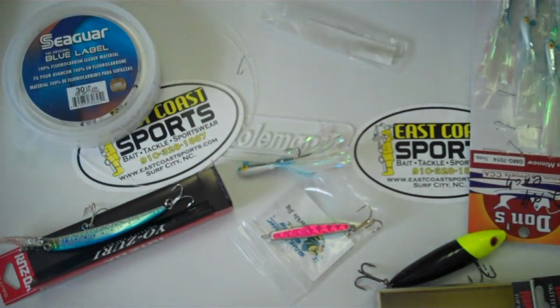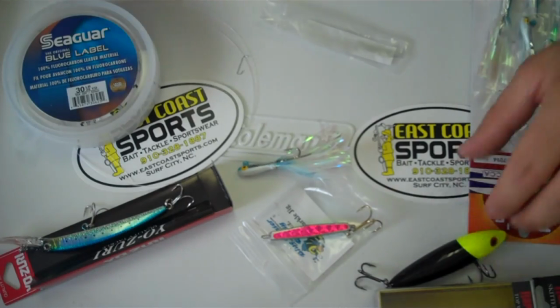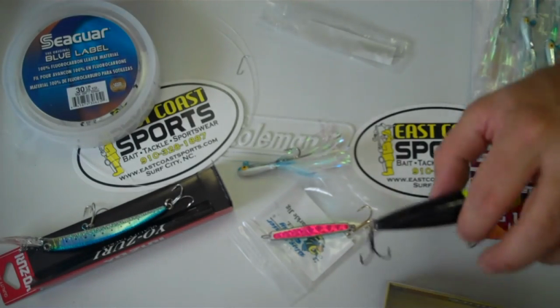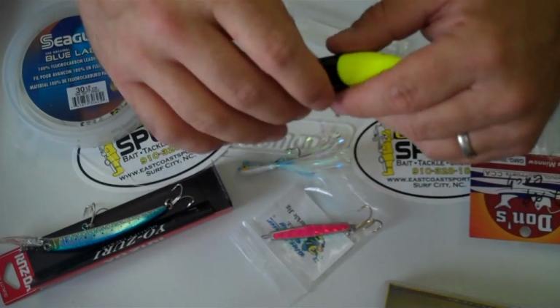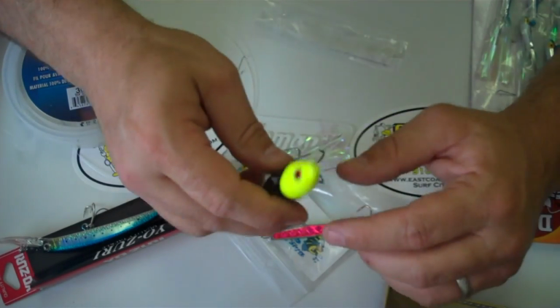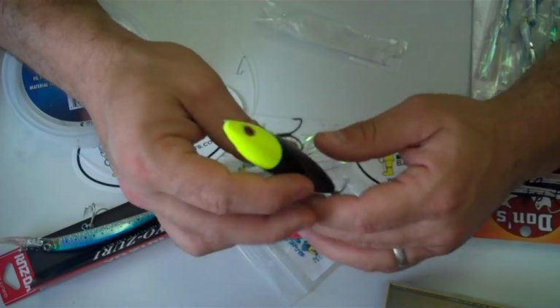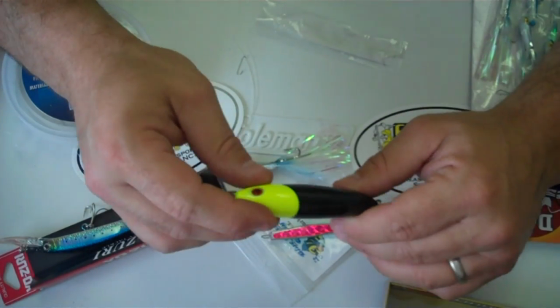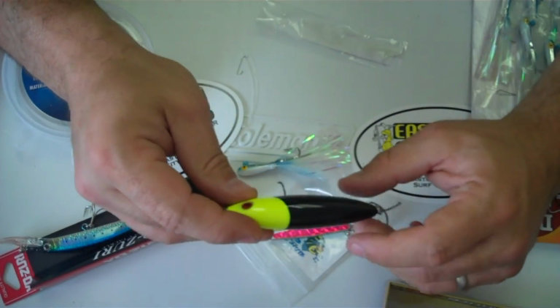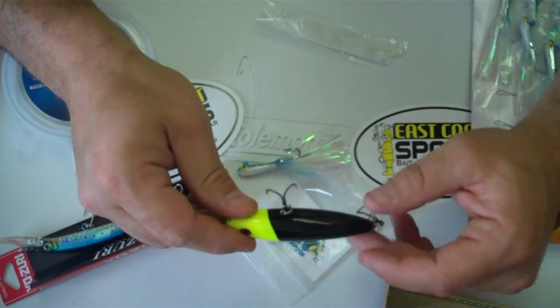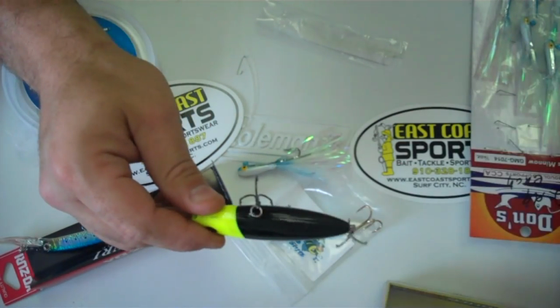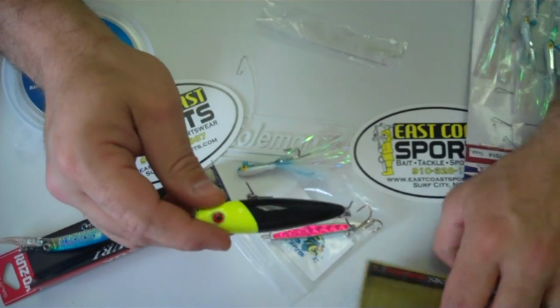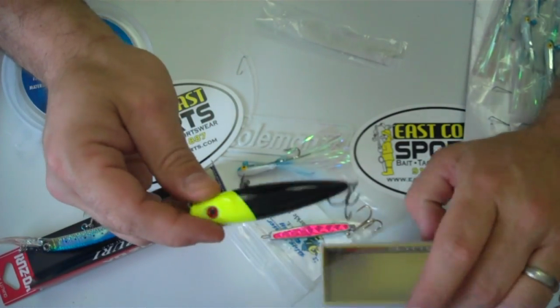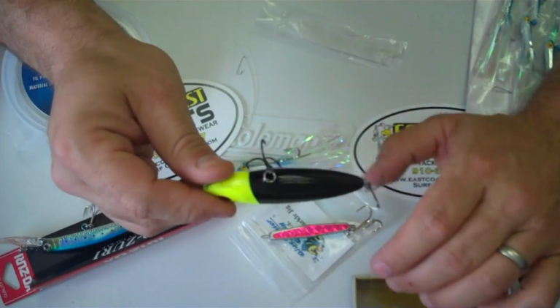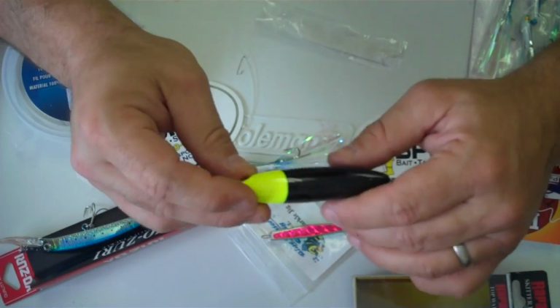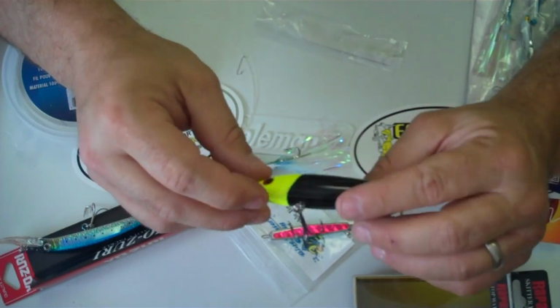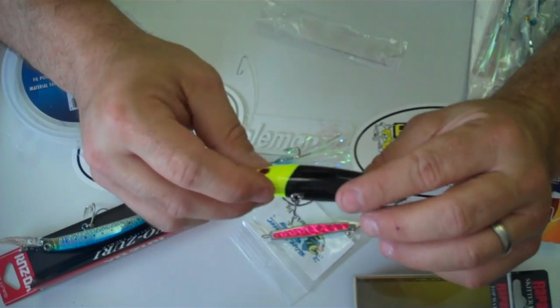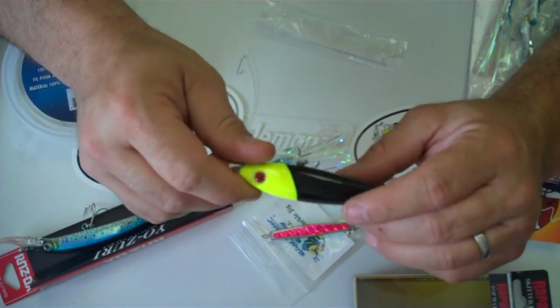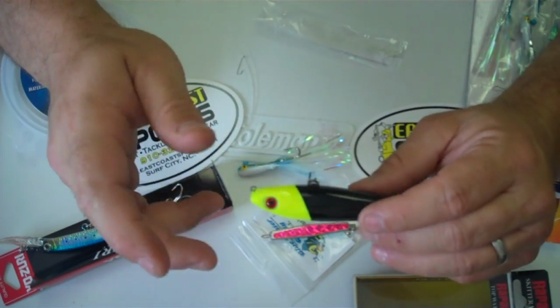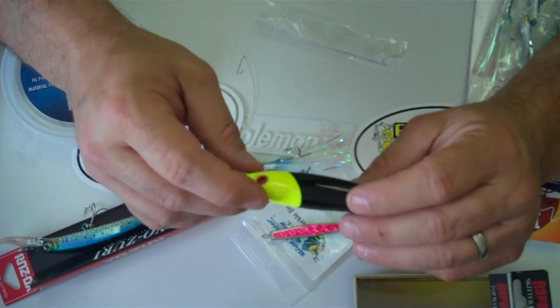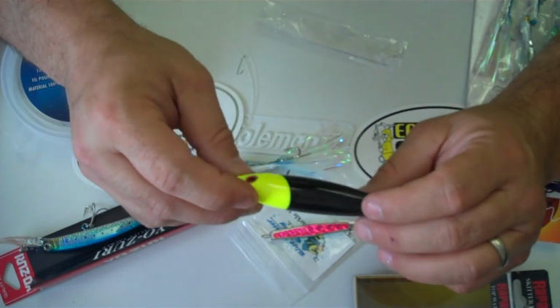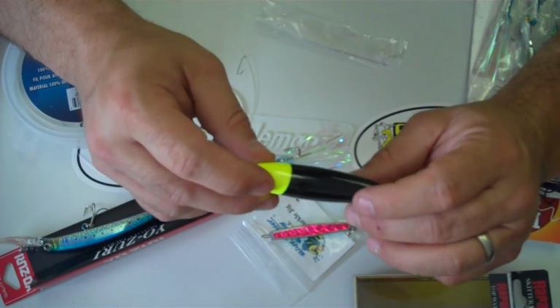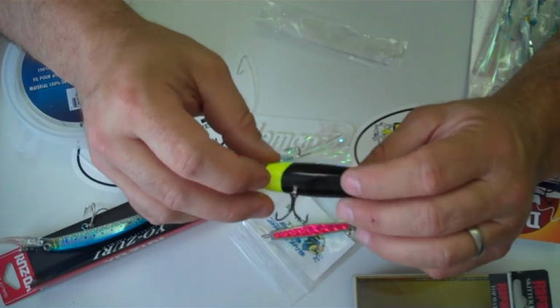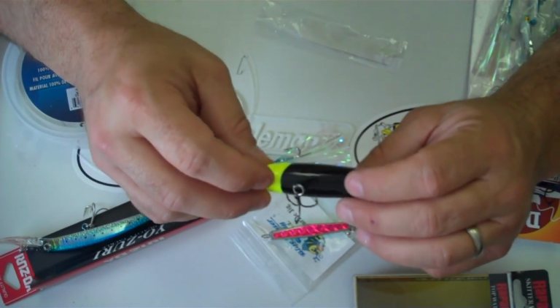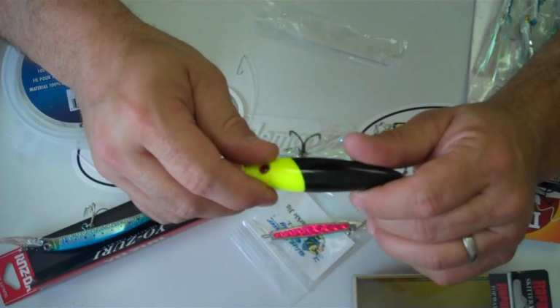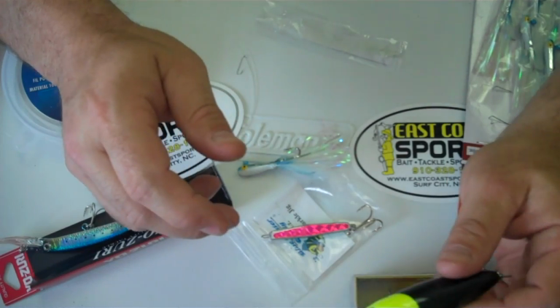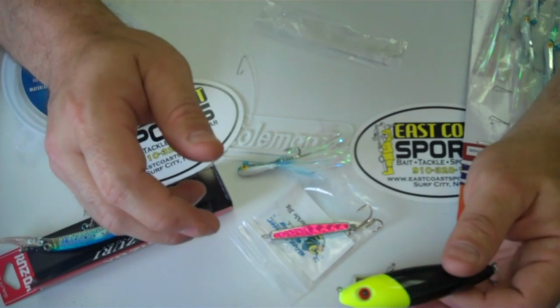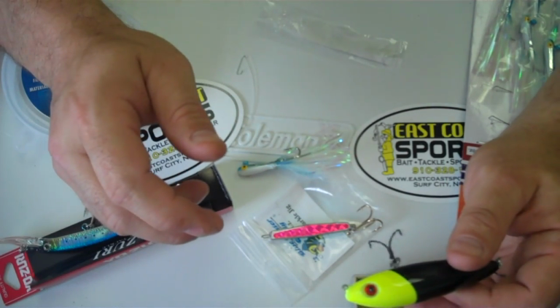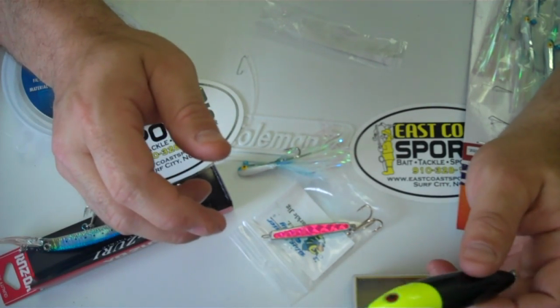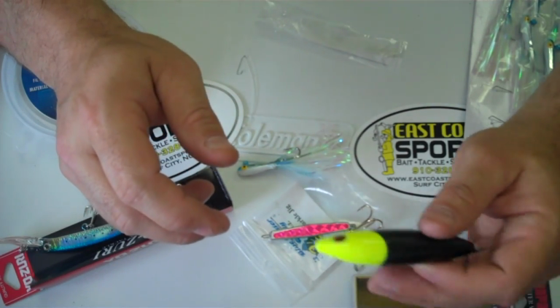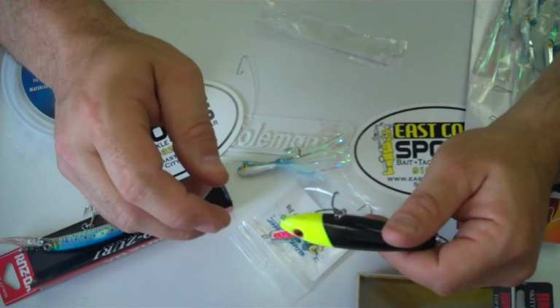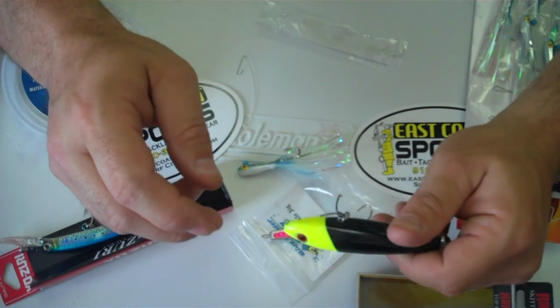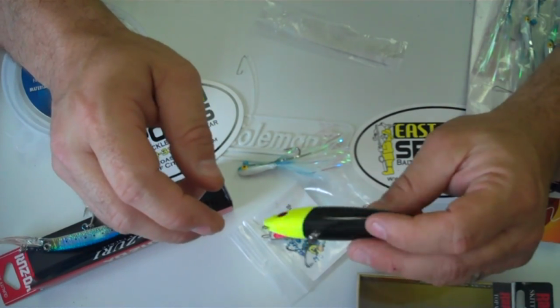Another good bait would be just about any kind of topwater bait that's kind of small. This is a Rapala Skitter Walk, and they generally go to the motion more so than the color. This would be a good way to be able to catch some of those Bonita on topwater bait if you want to have a good blowup.